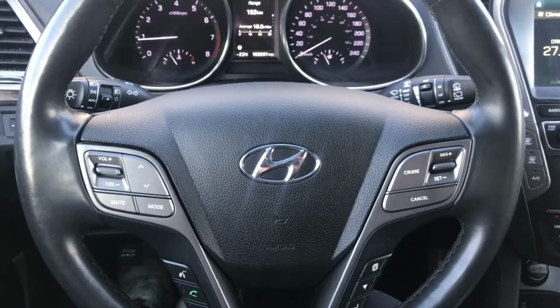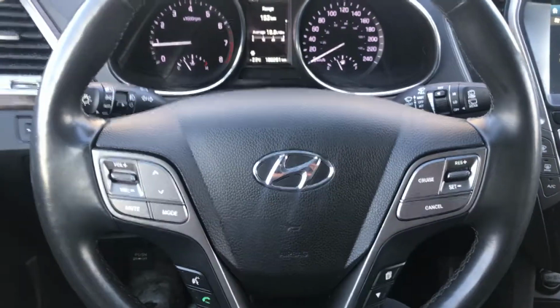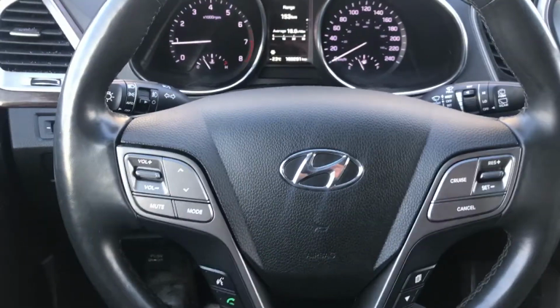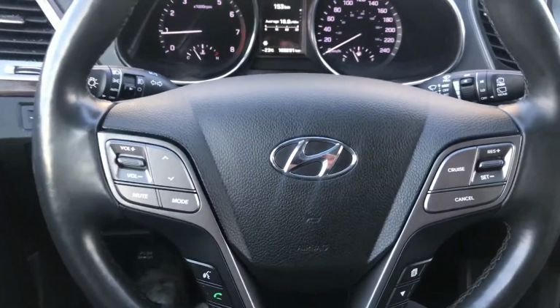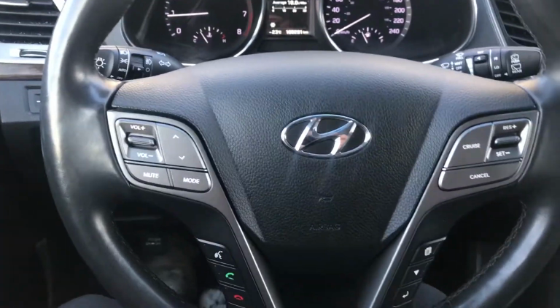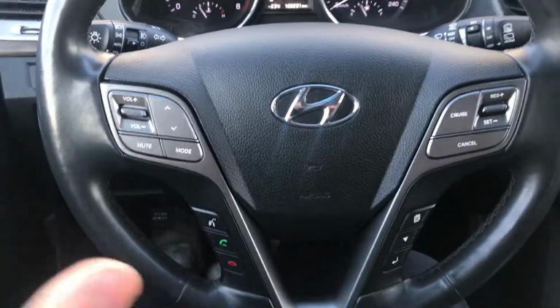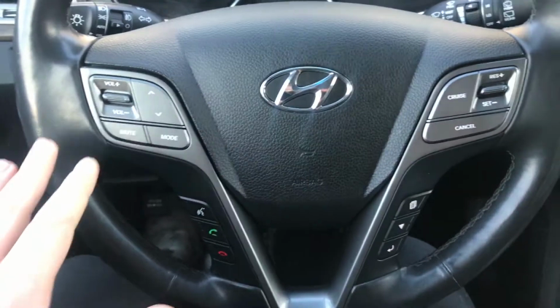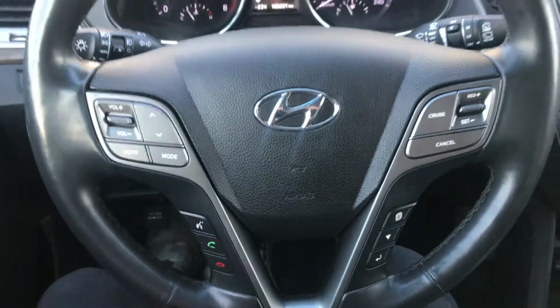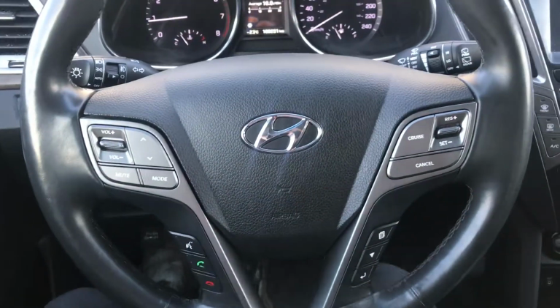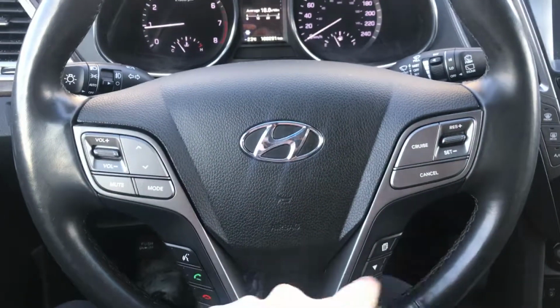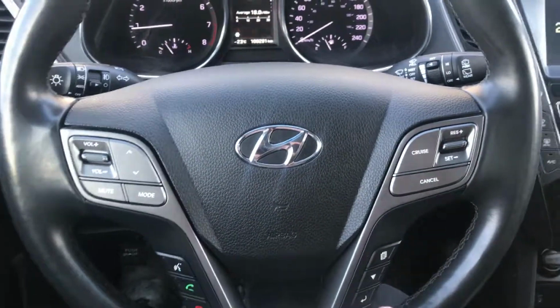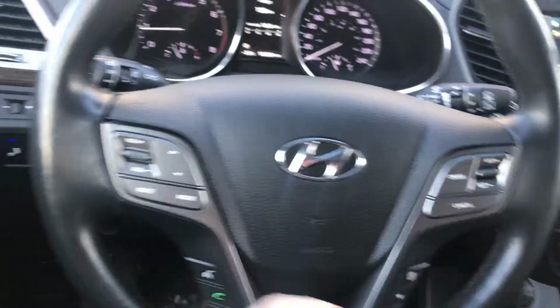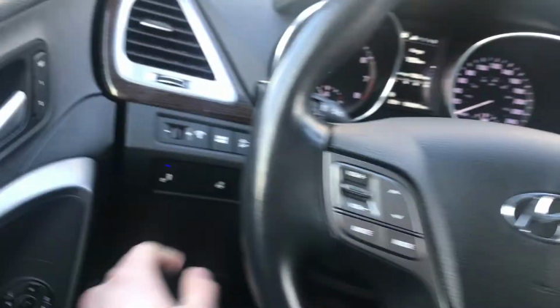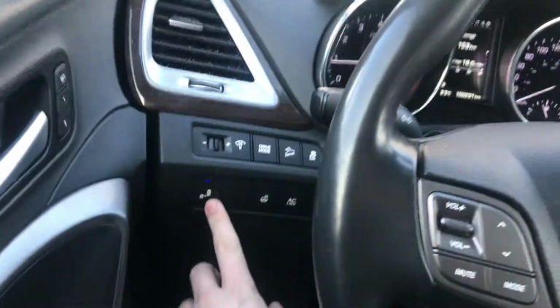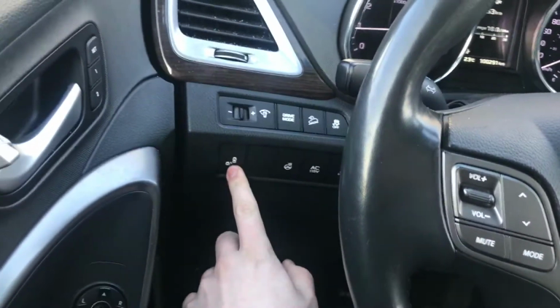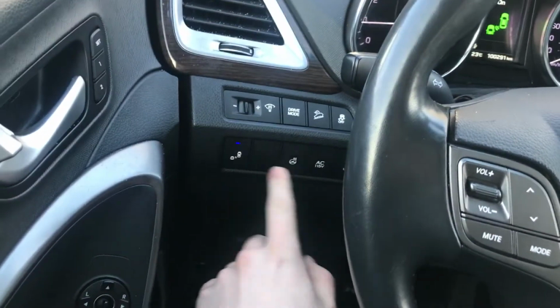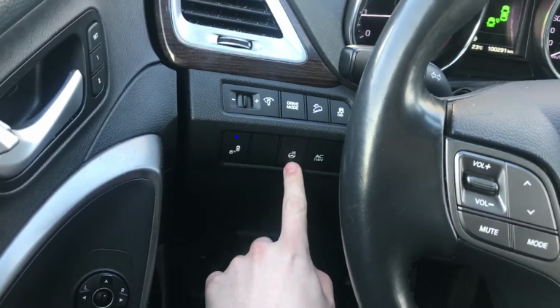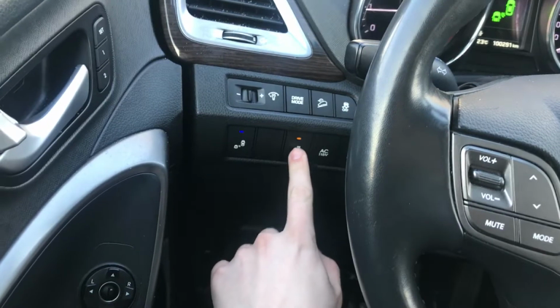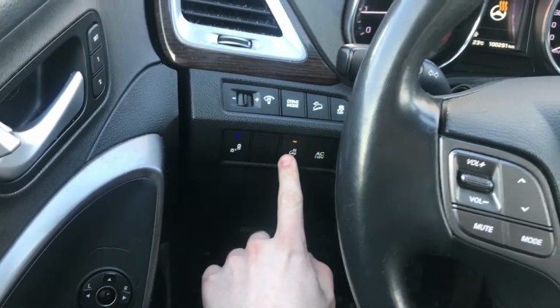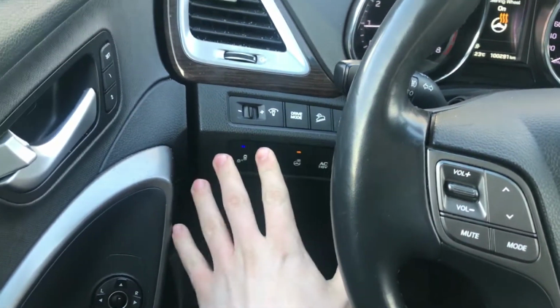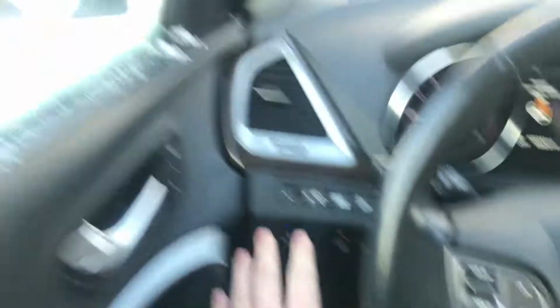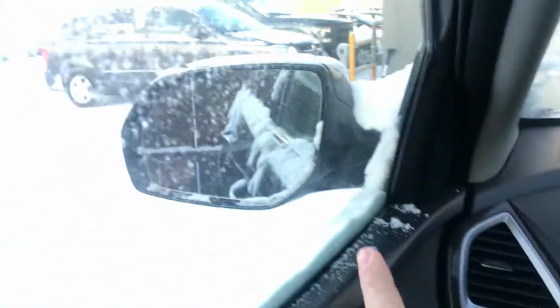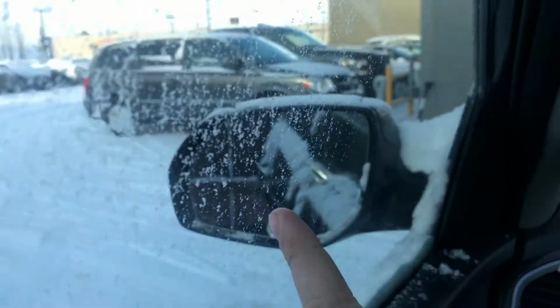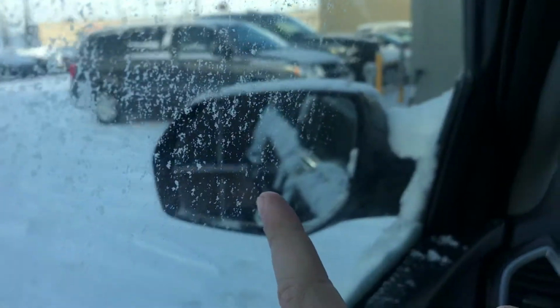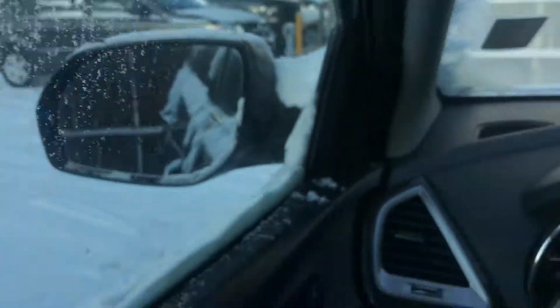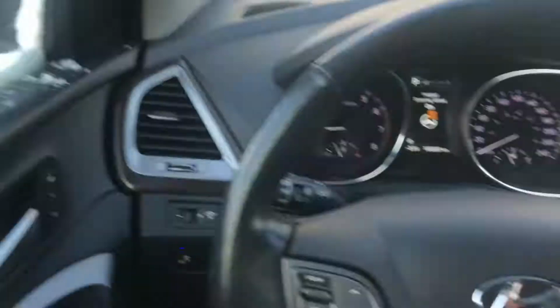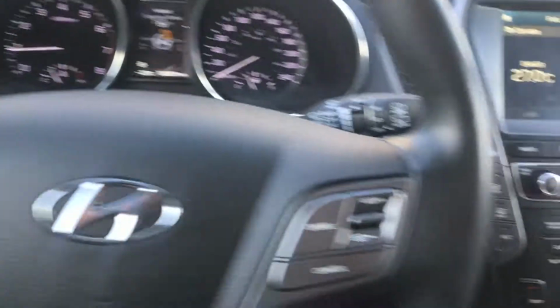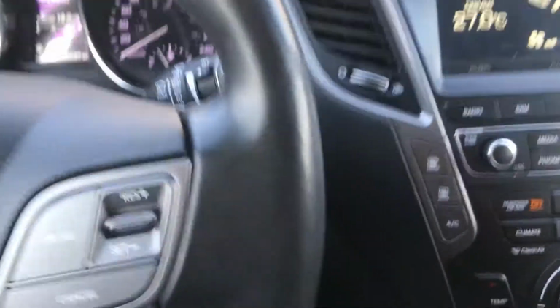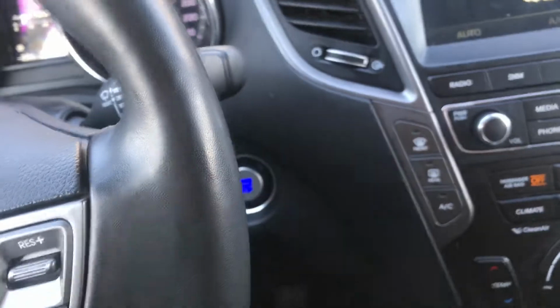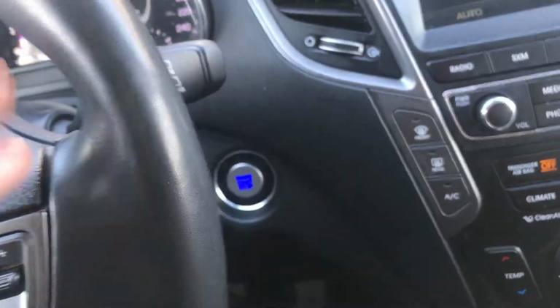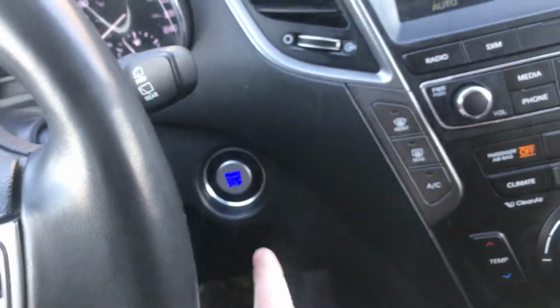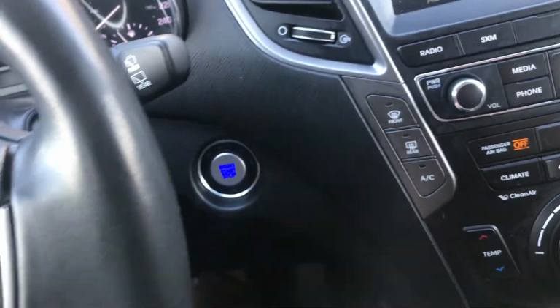Taking a look at the steering wheel, you do have your Bluetooth phone controls on the left hand side and your cruise control on the right hand side. You then have your blind spot detection as well as your heated steering wheel on the left, just to the left of the steering wheel, with the blind spot being in the mirror. This is a push-to-start vehicle.